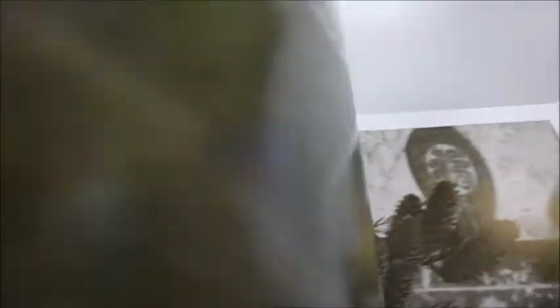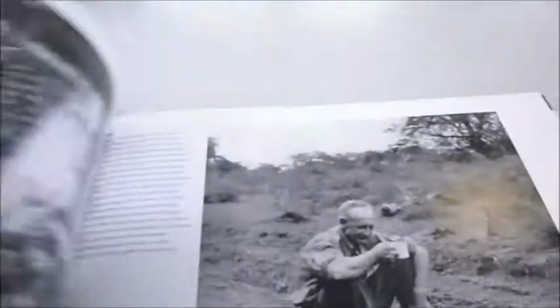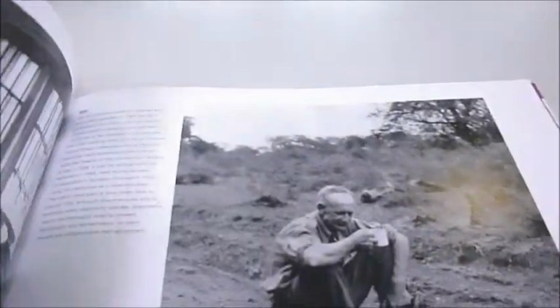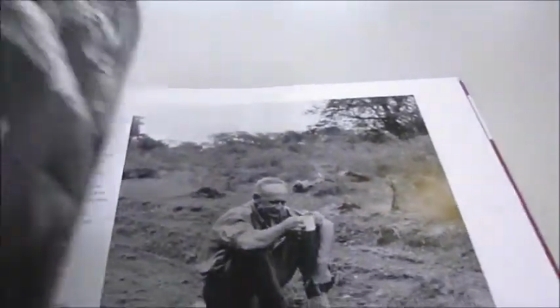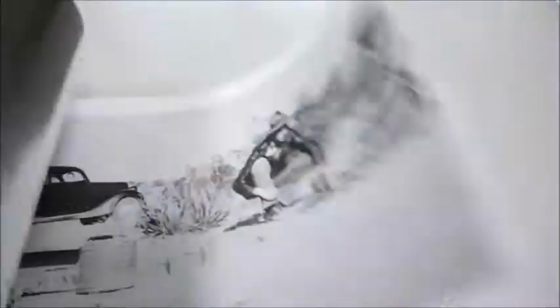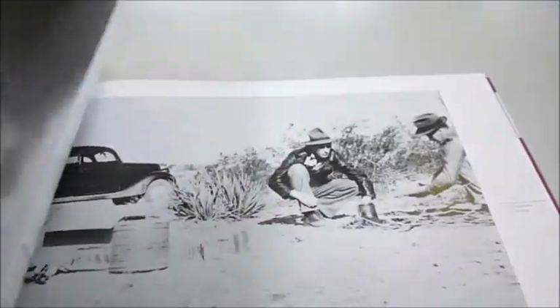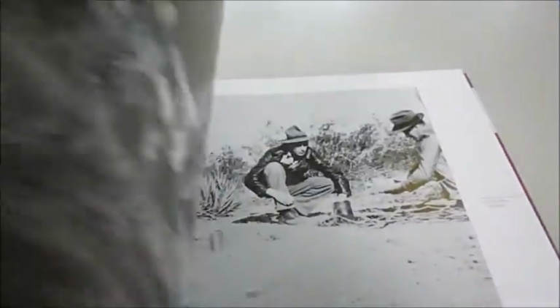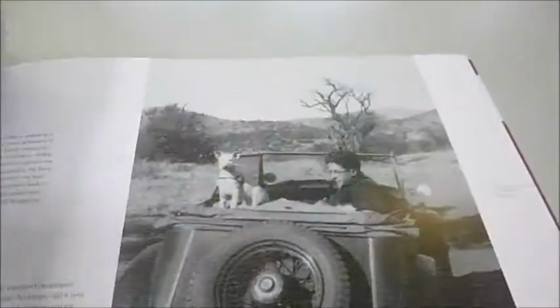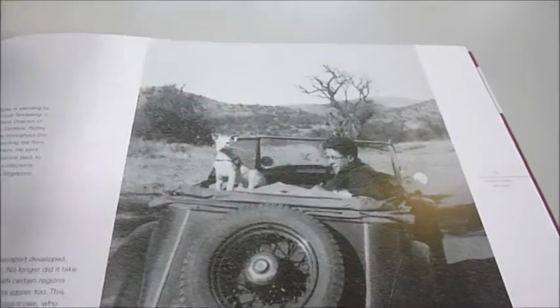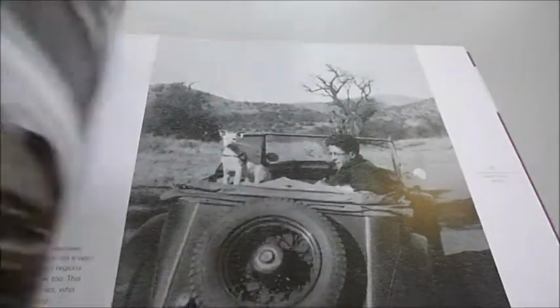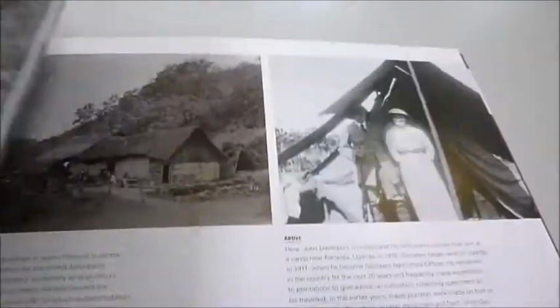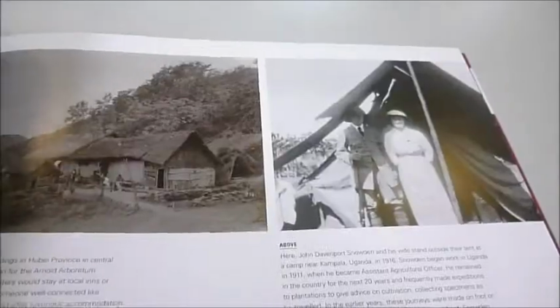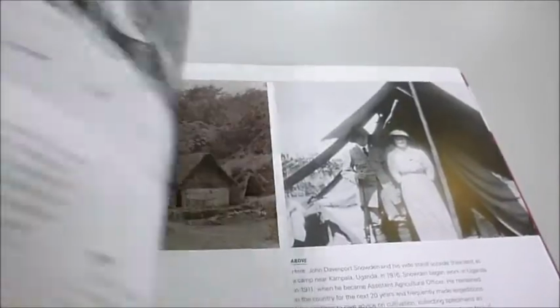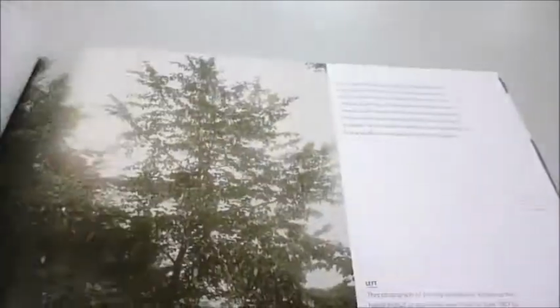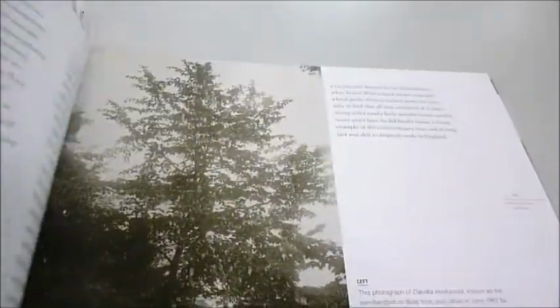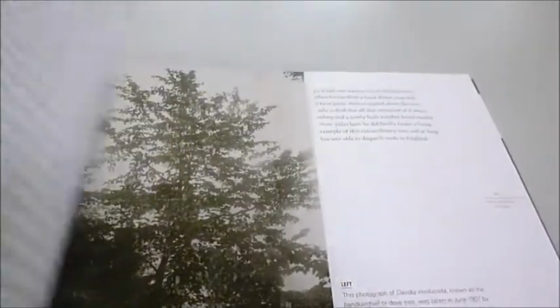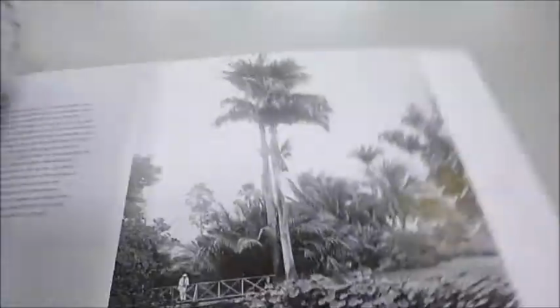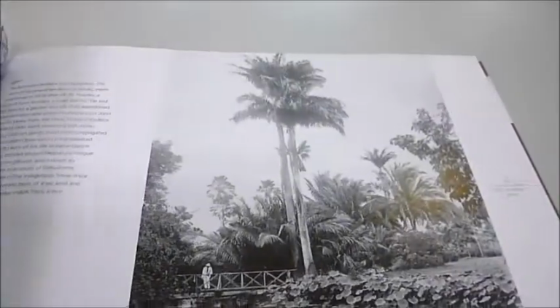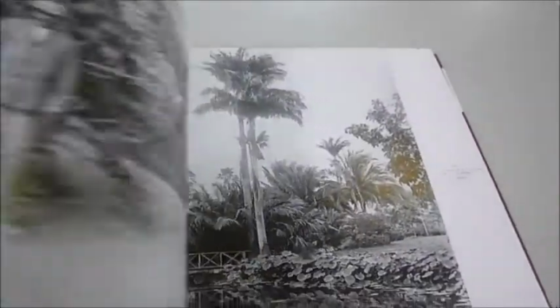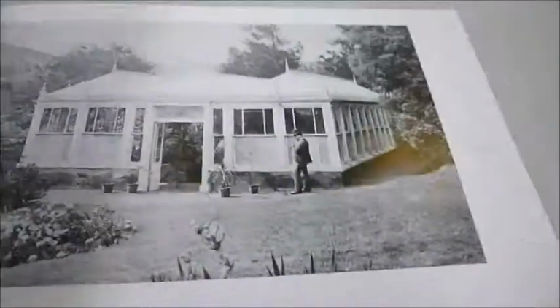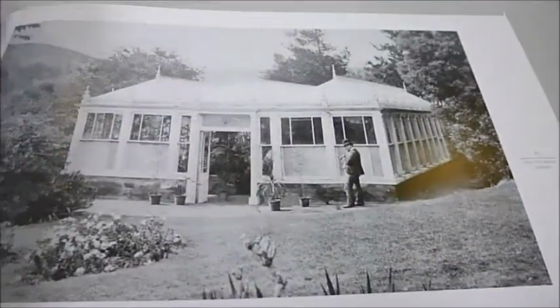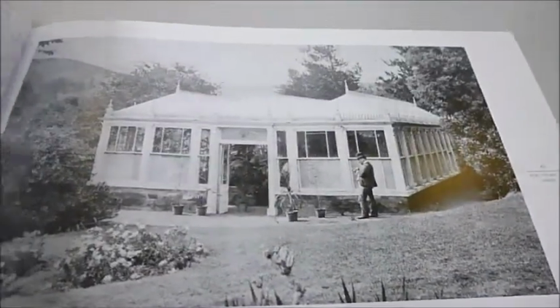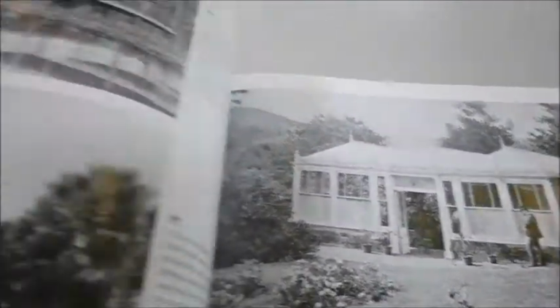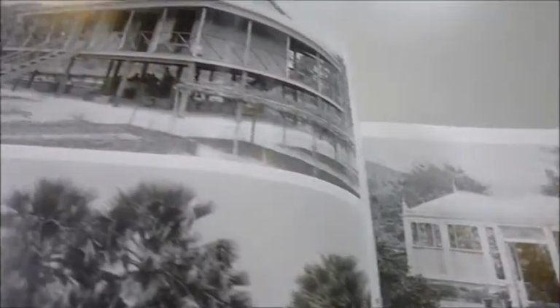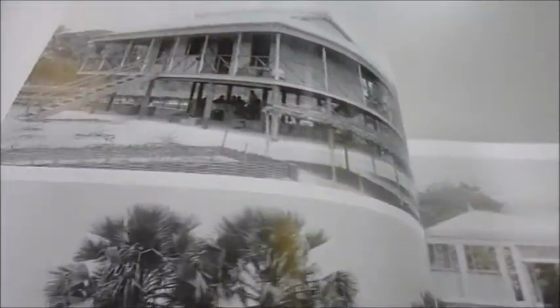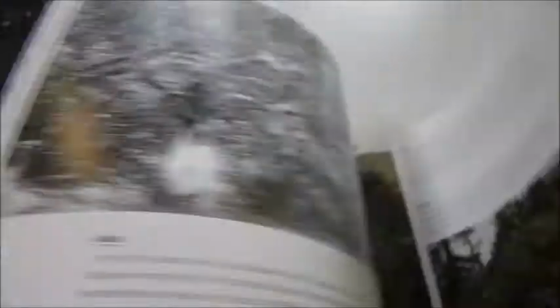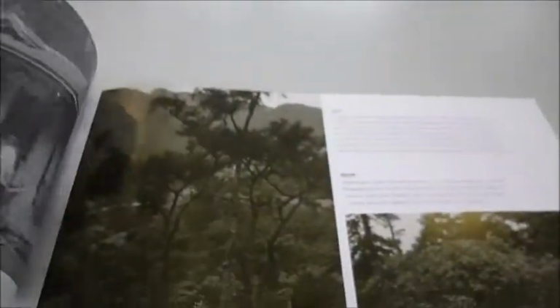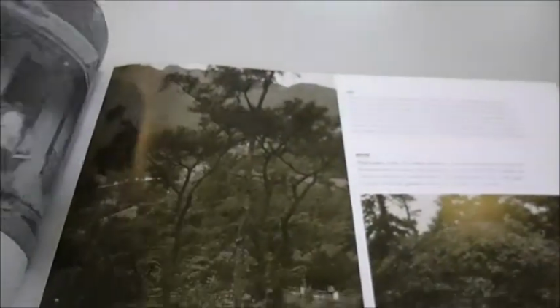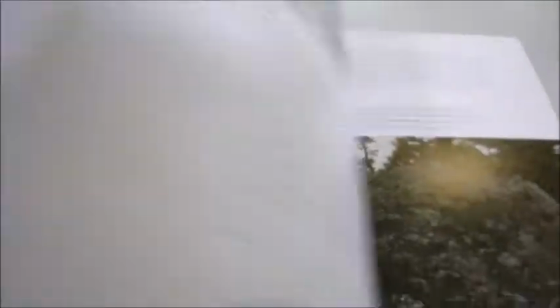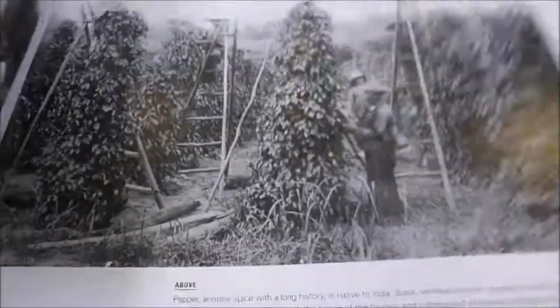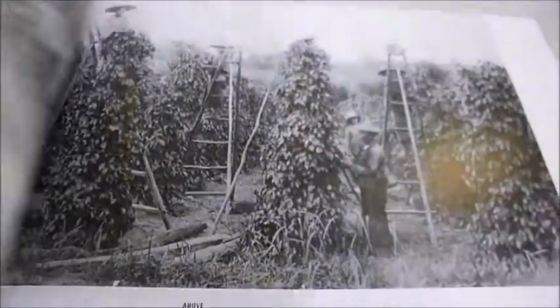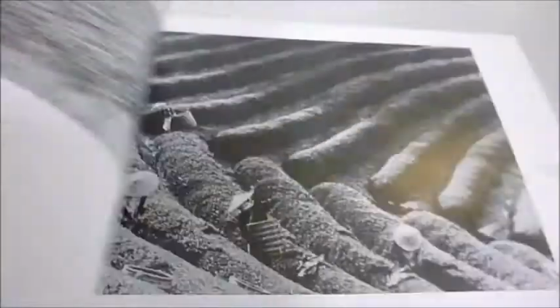The Story of Kew Gardens is published at £14.99 with the Royal Botanic Gardens themselves, but through bibliophilebooks.com the bargain price is just £7.